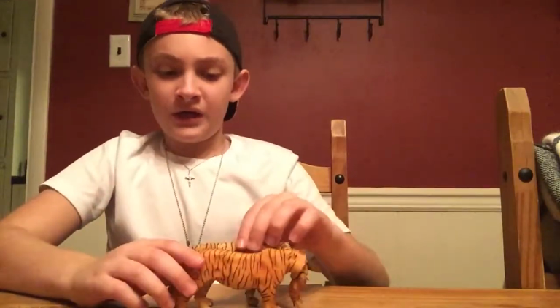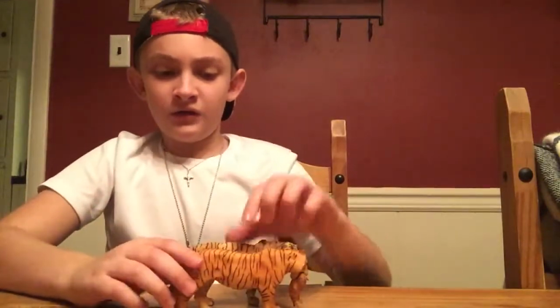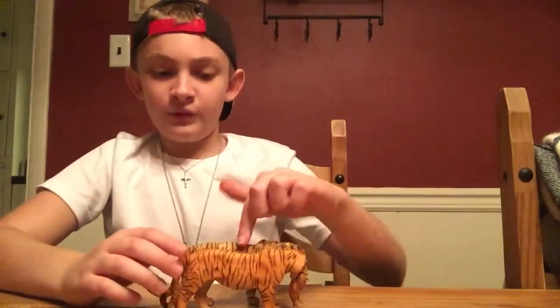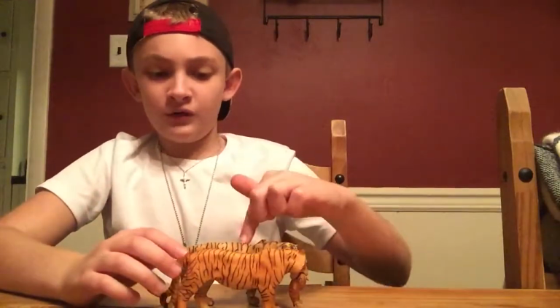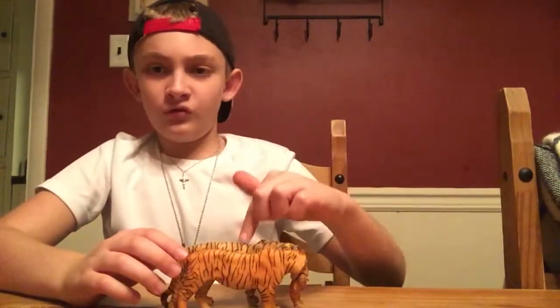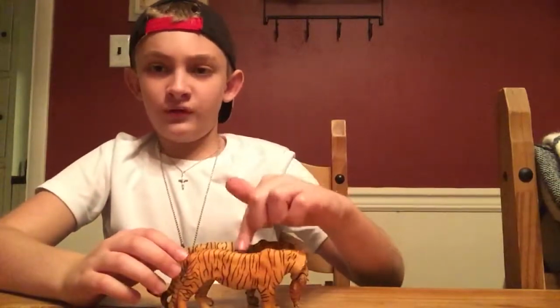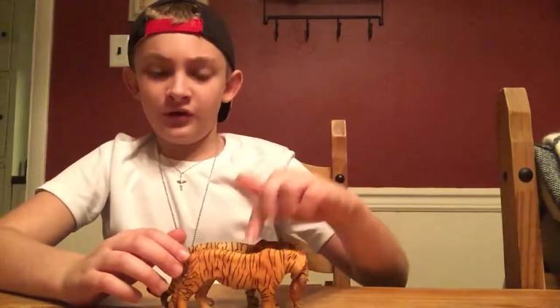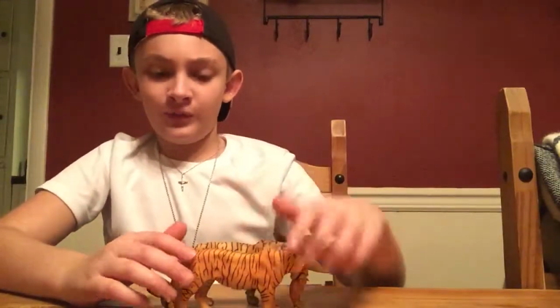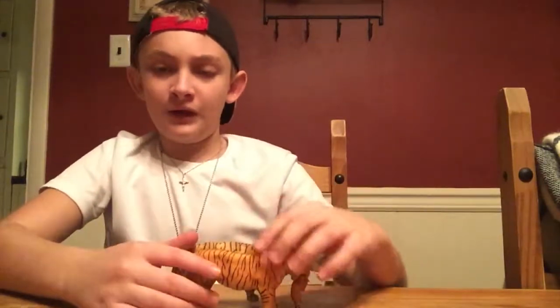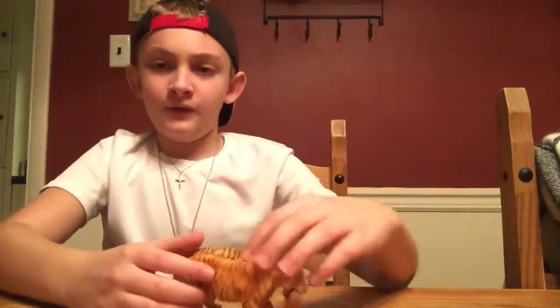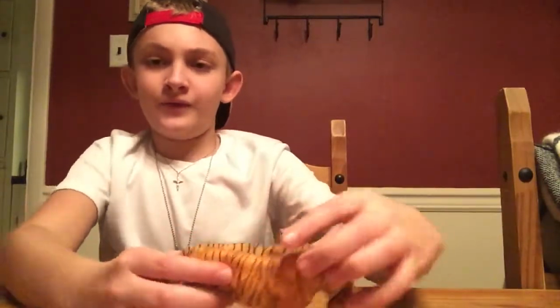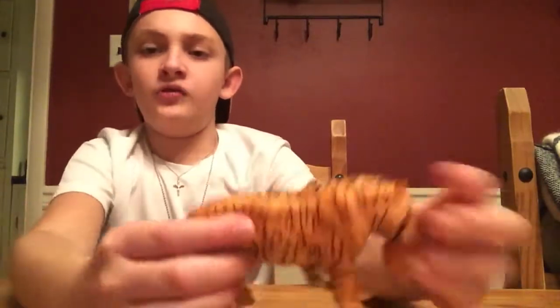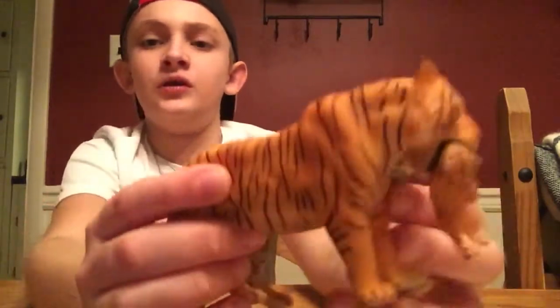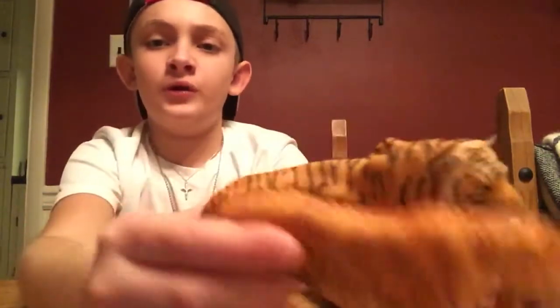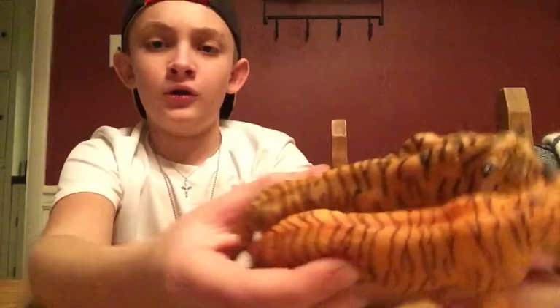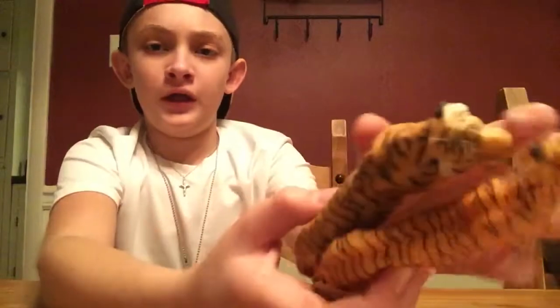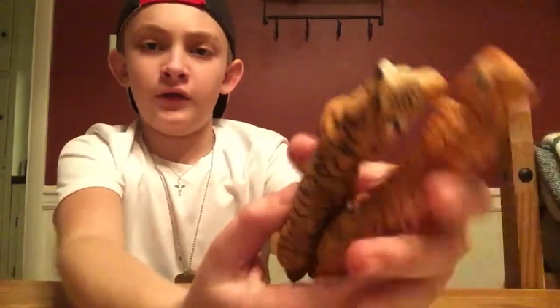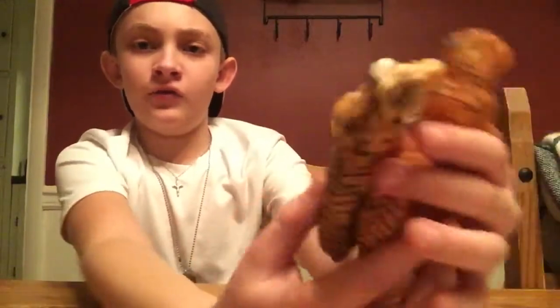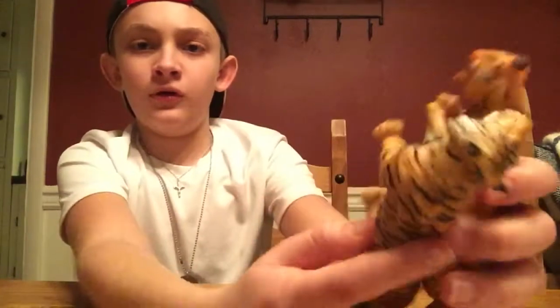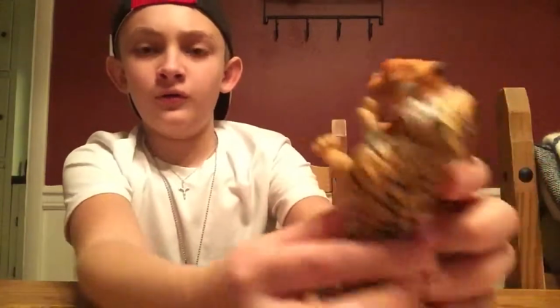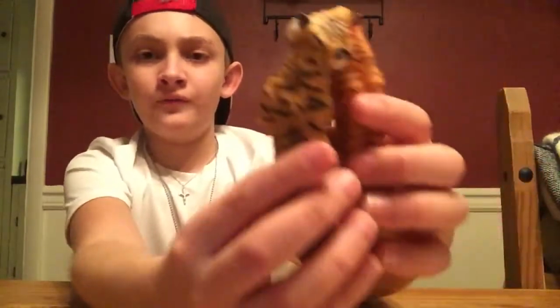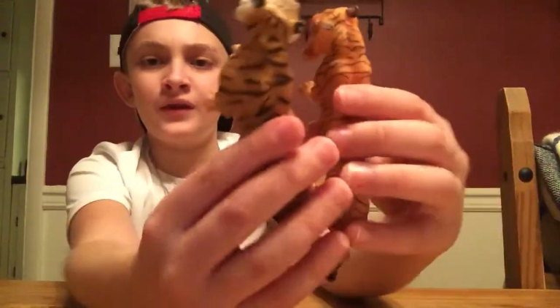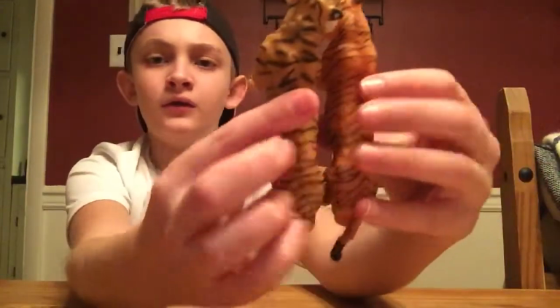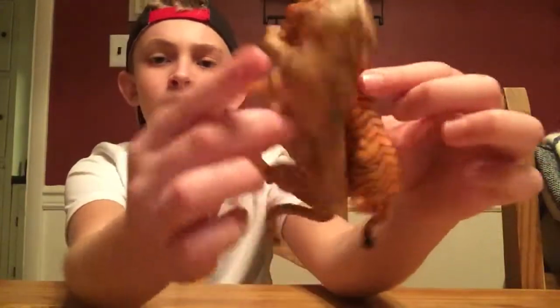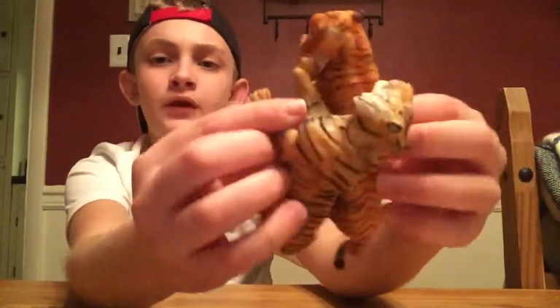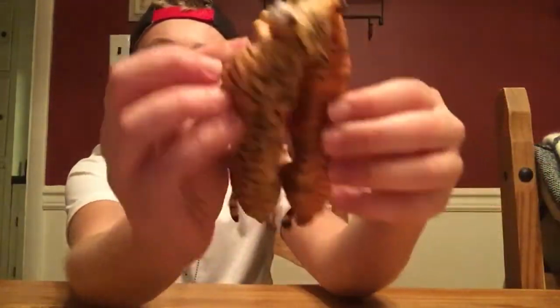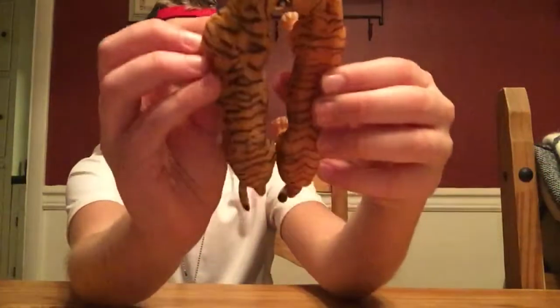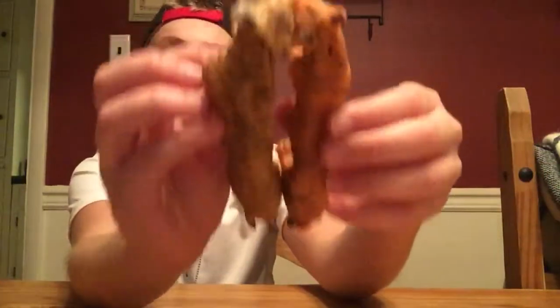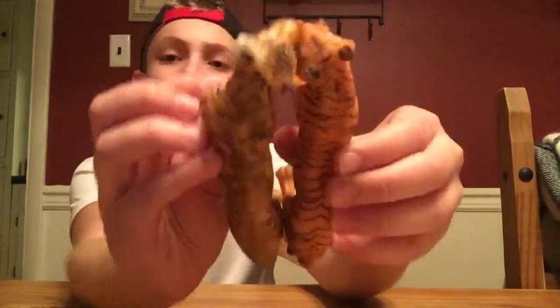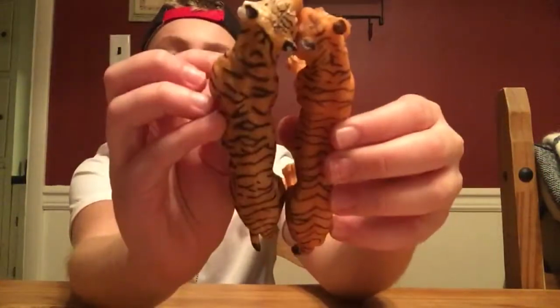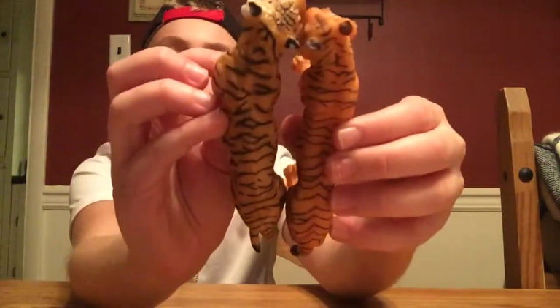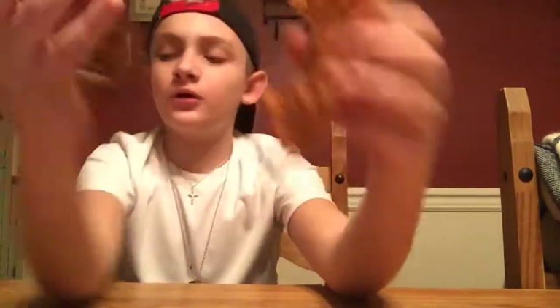Its back goes over this other tiger's back, and it's longer too — it's just bigger. It's way bigger than this tiger, which is like a juvenile by comparison.